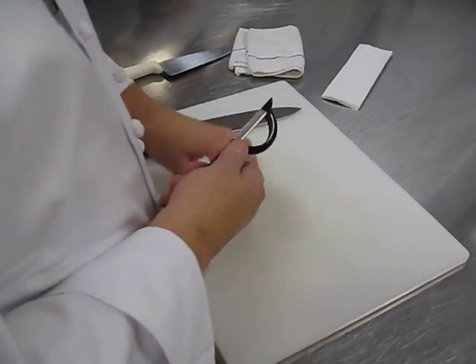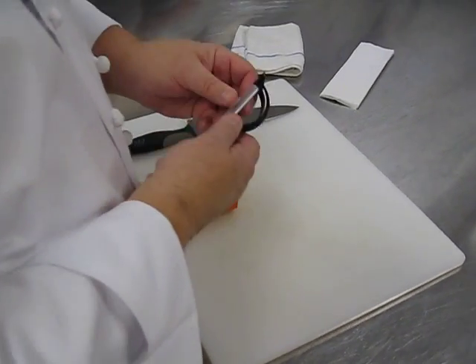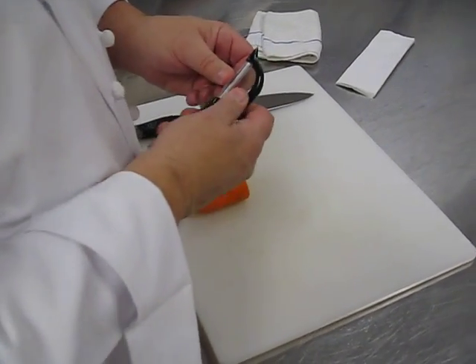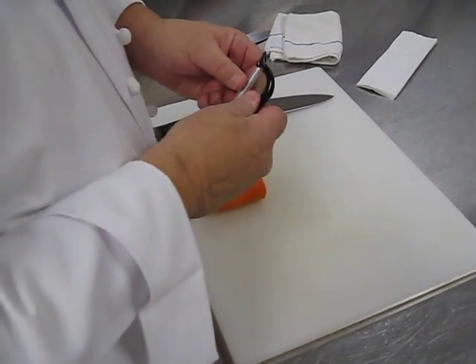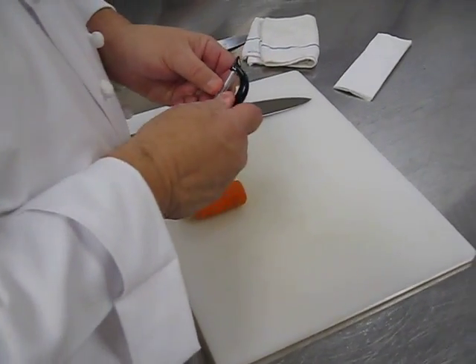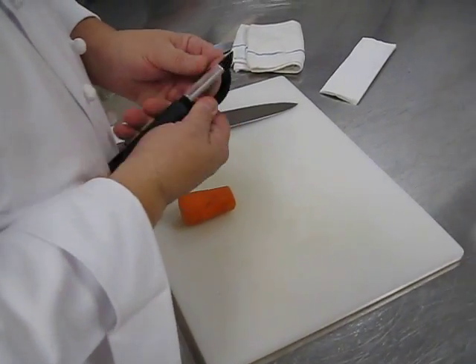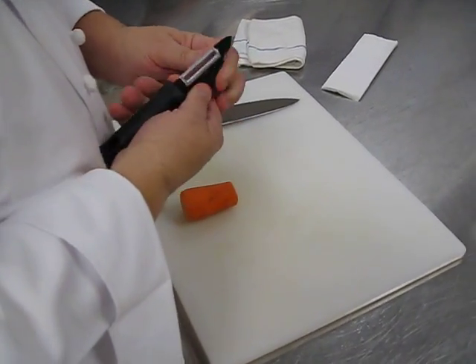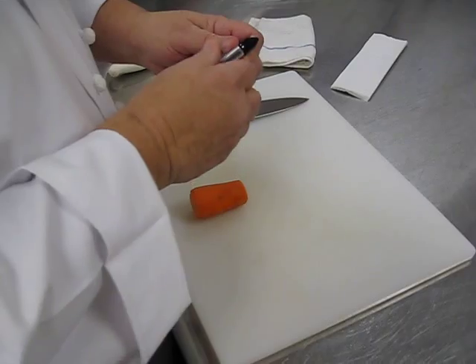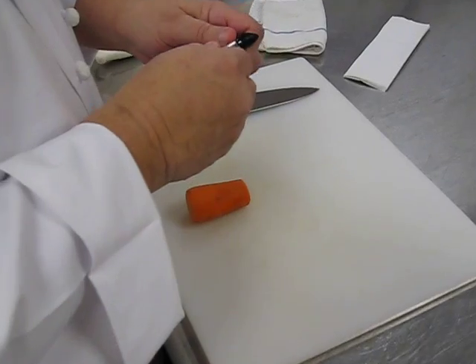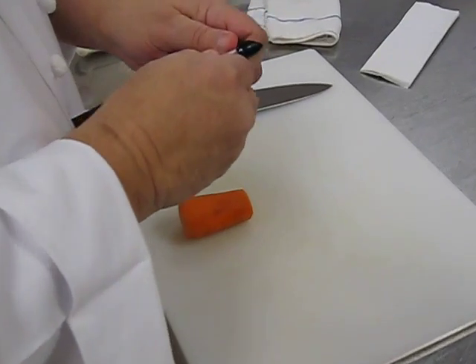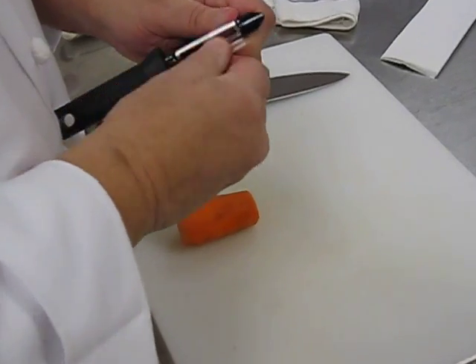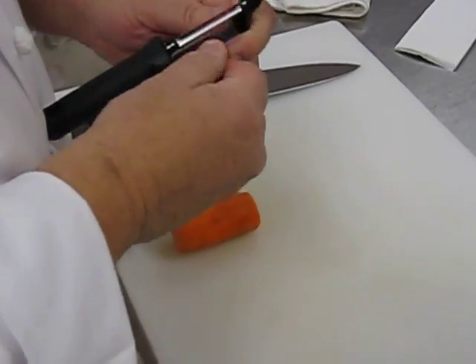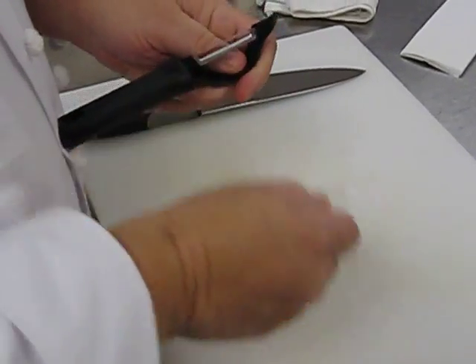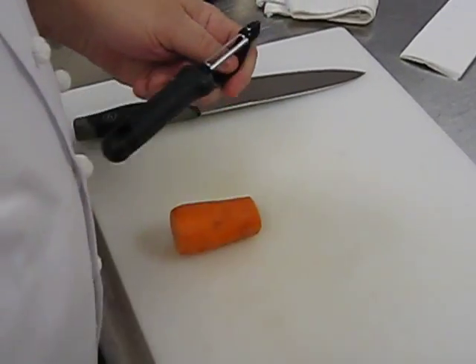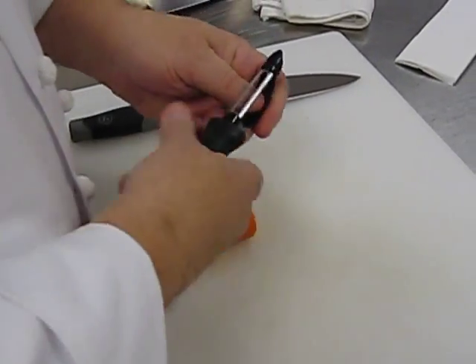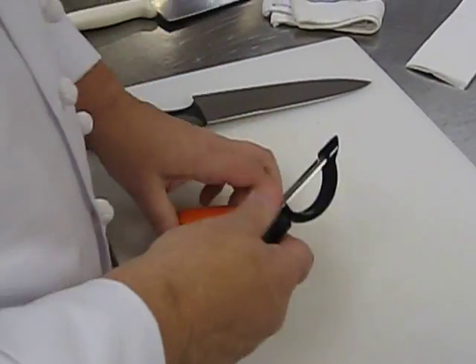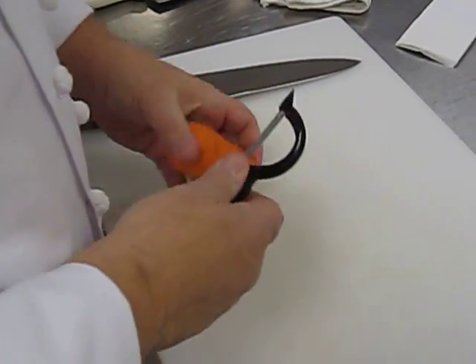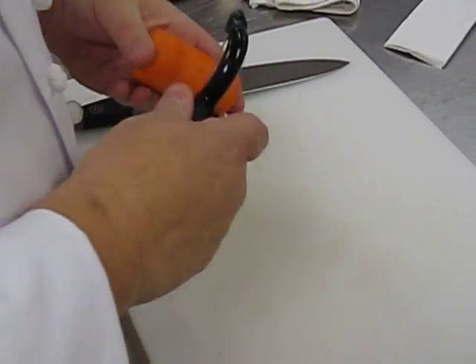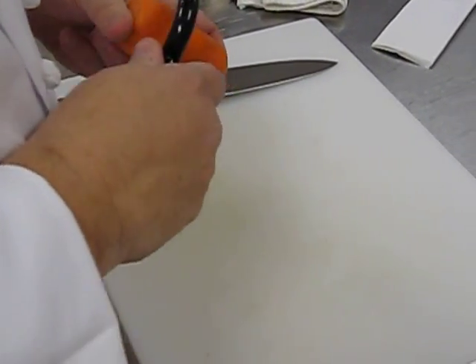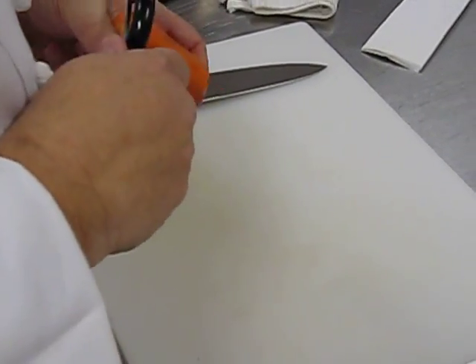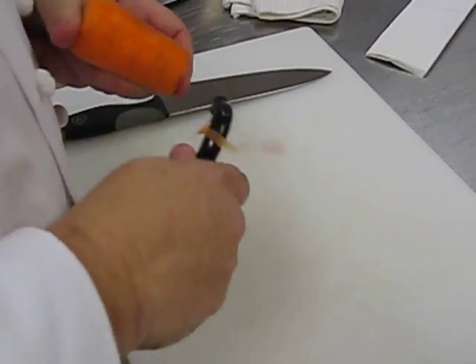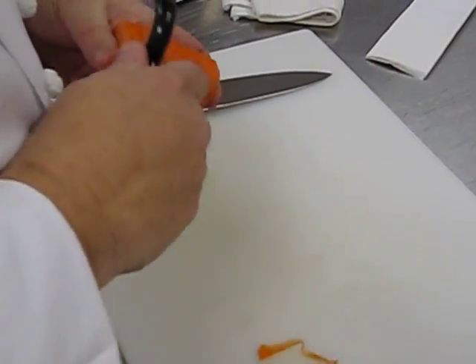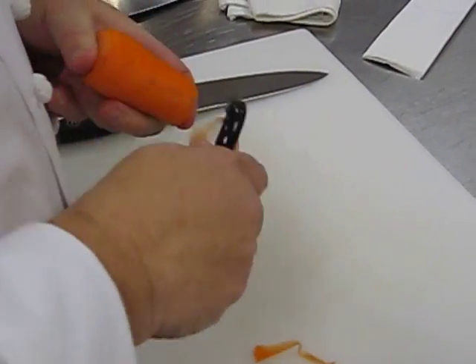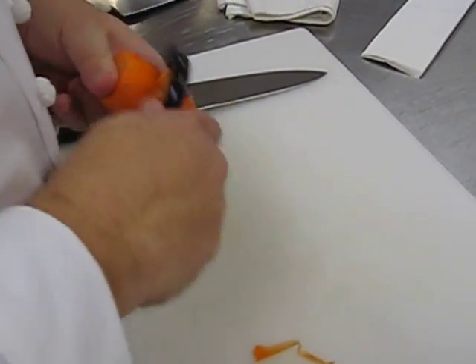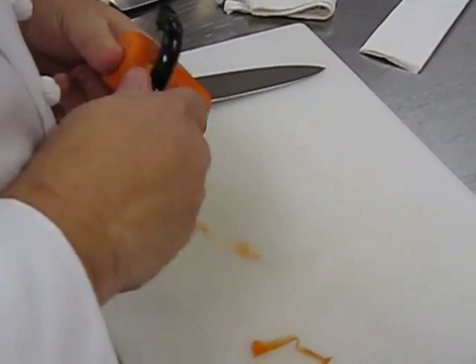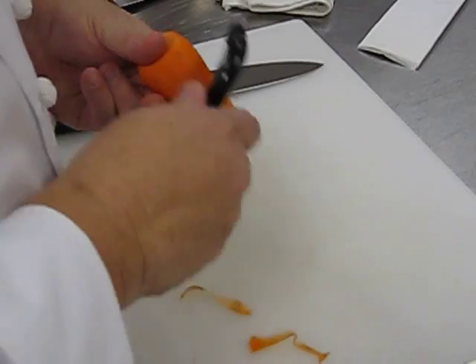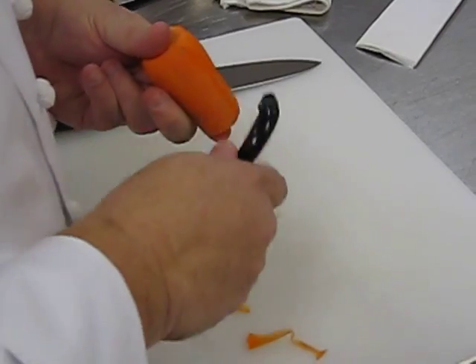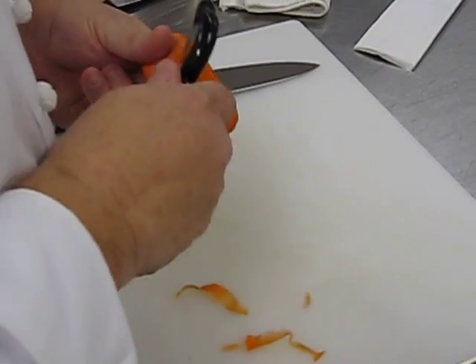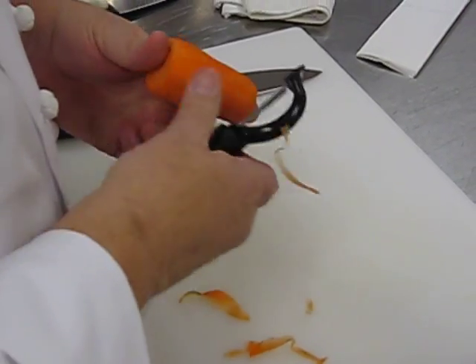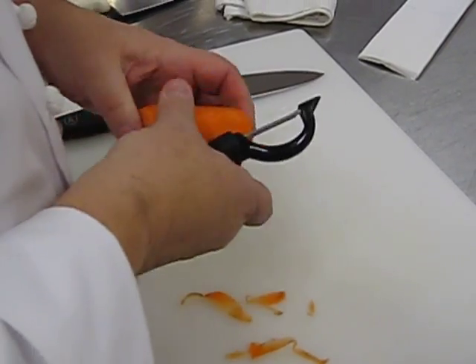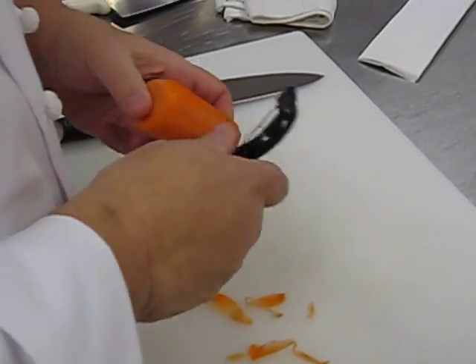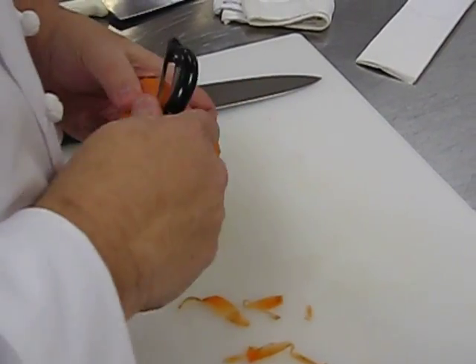Basically, it would always help if you take the sheath off your peeler — so they tell me. Alright, we're just going to trim this up a bit.